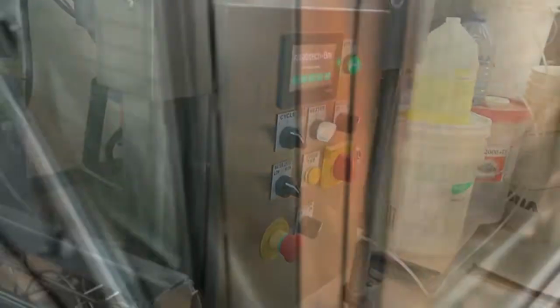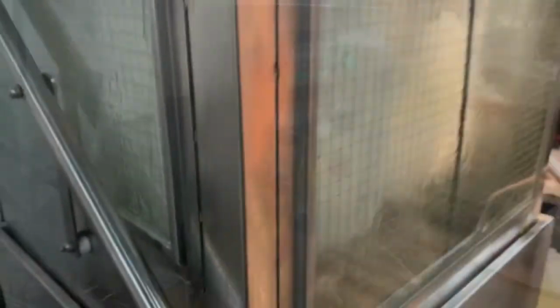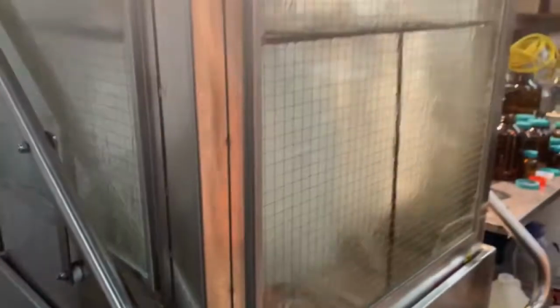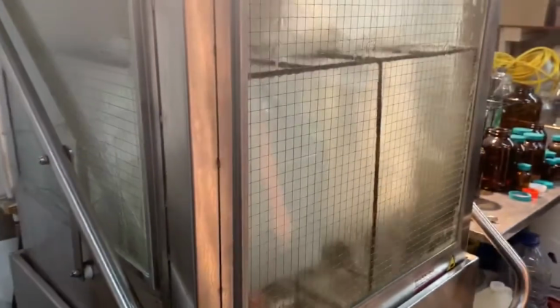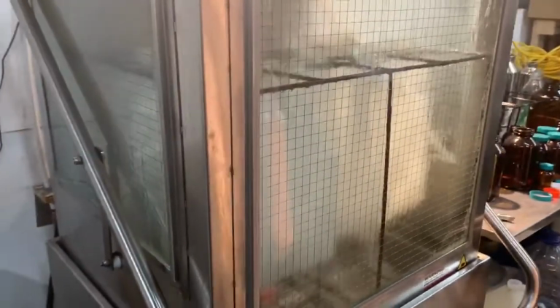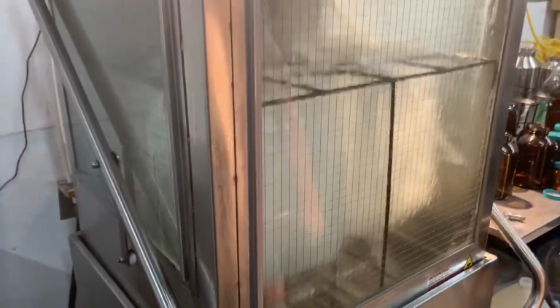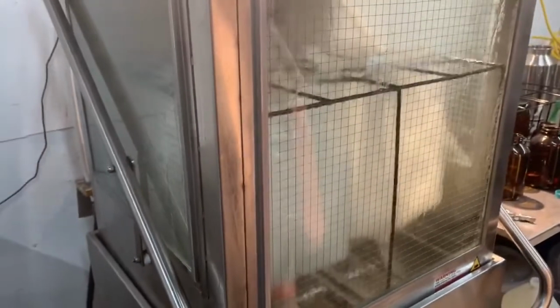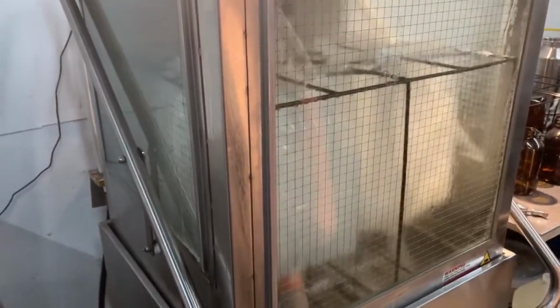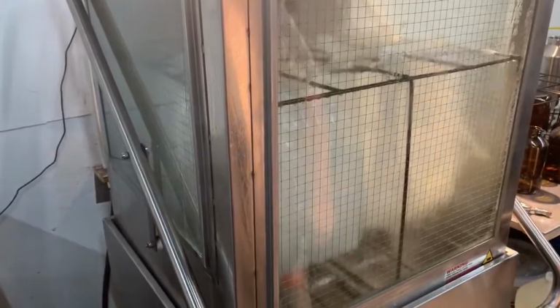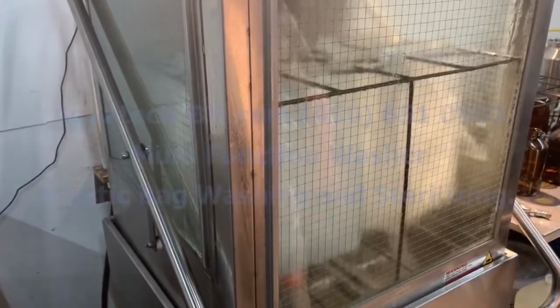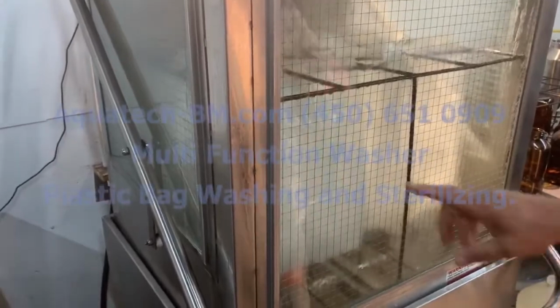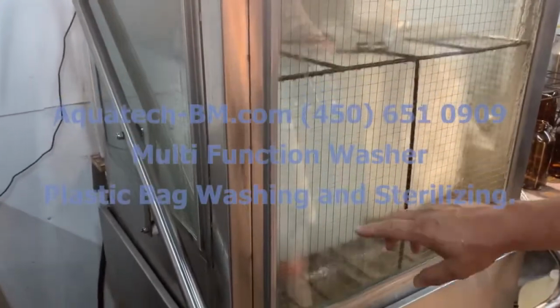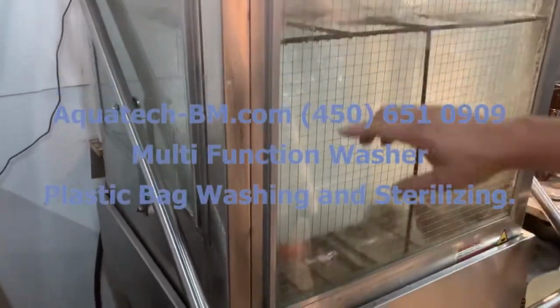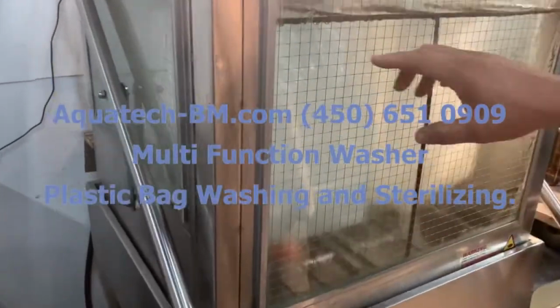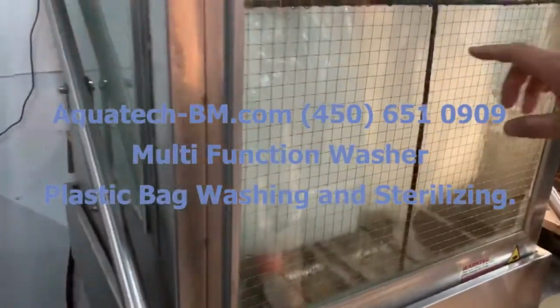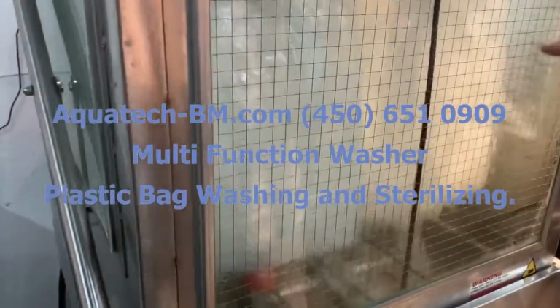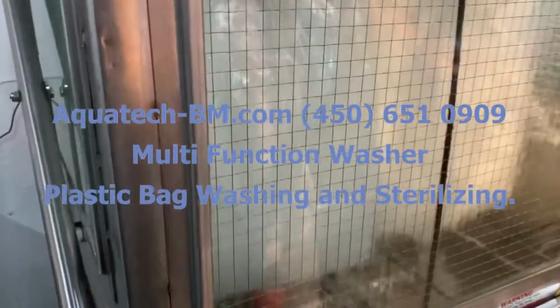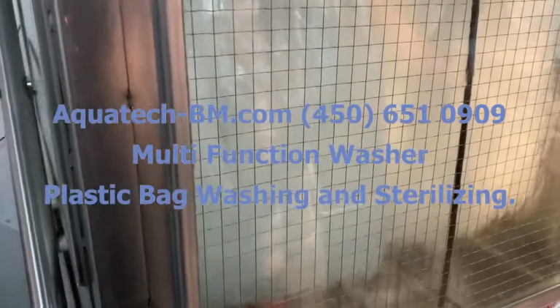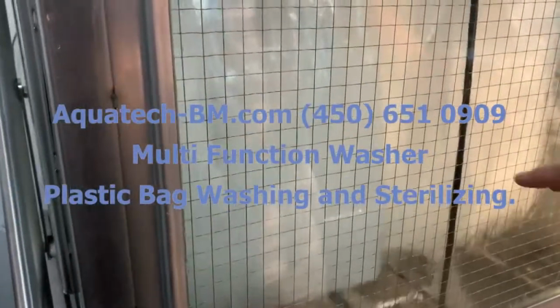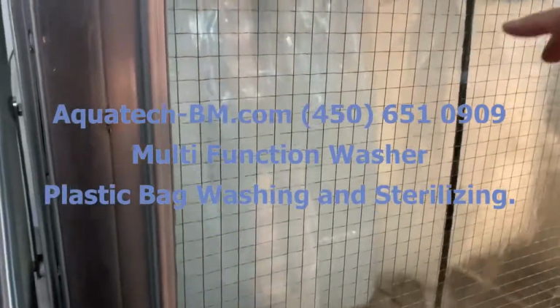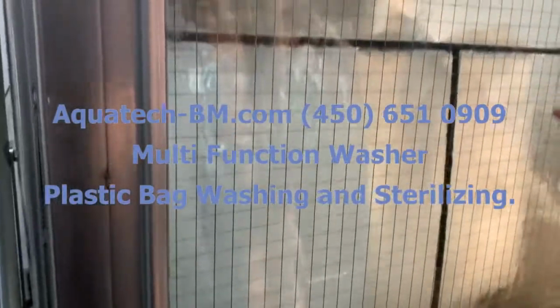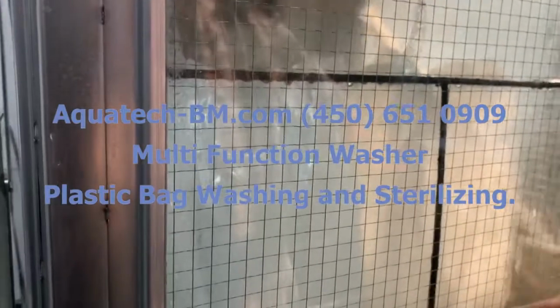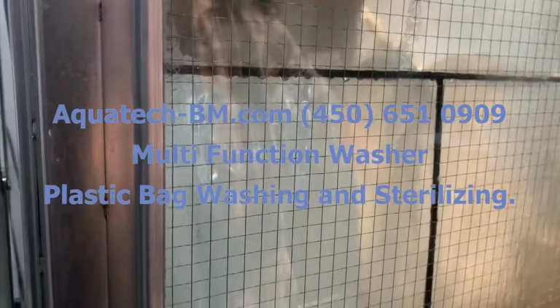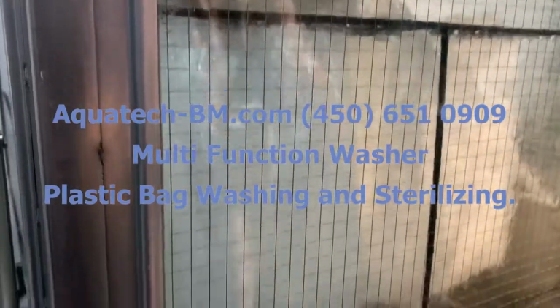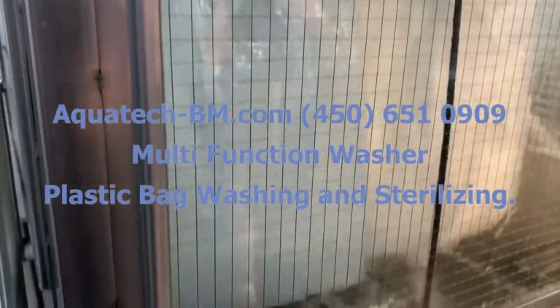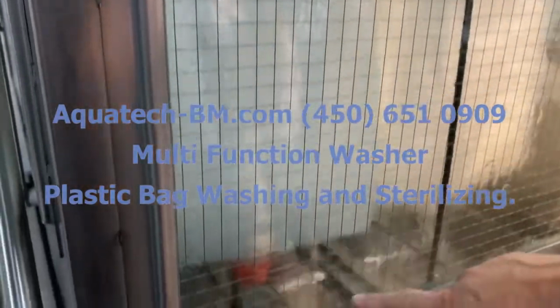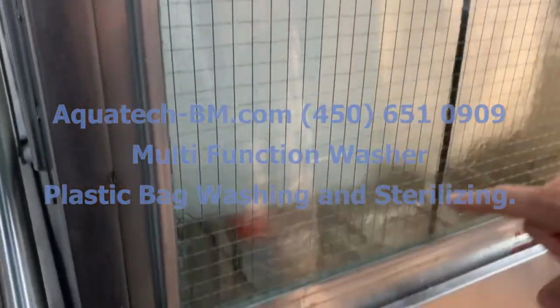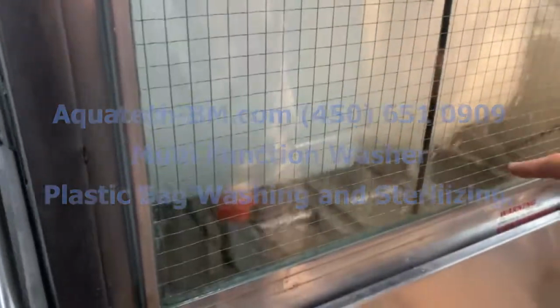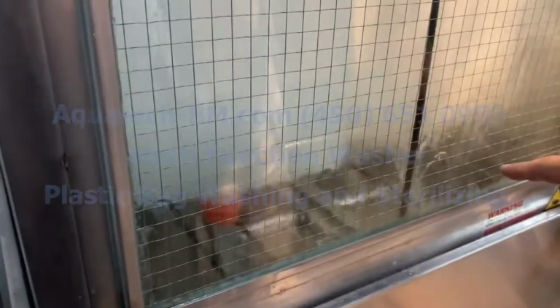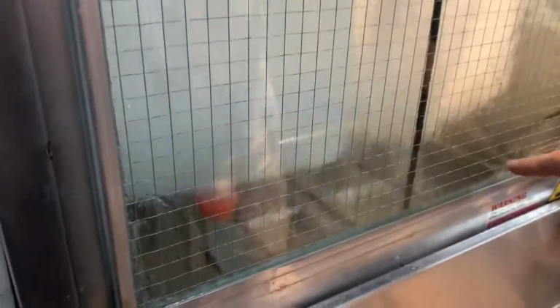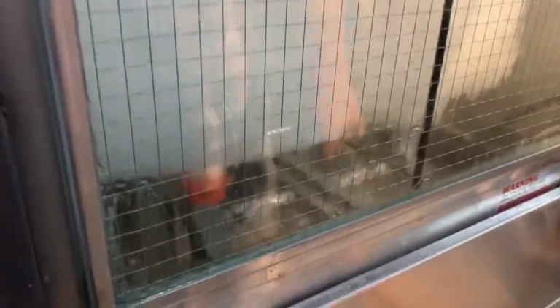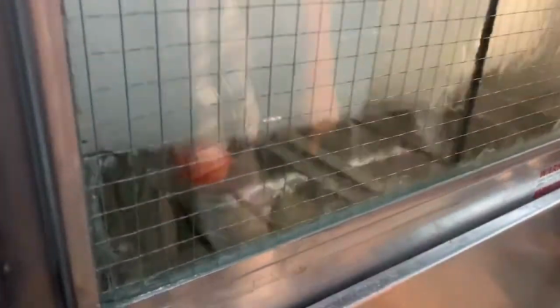Here you can see the bags being washed inside. It's a nice rotating action, with water spraying everywhere inside the bag, and it's coming out in a good rinse.